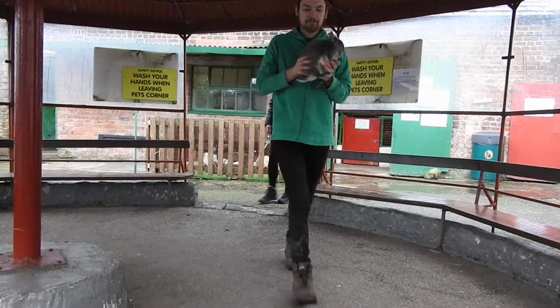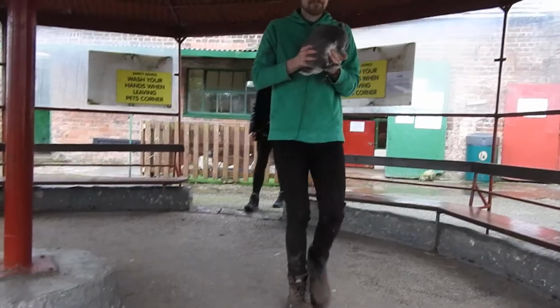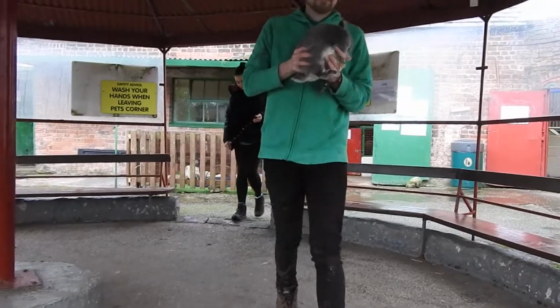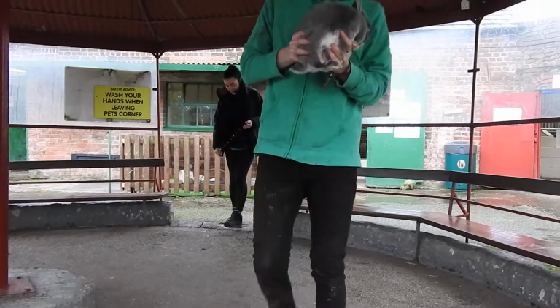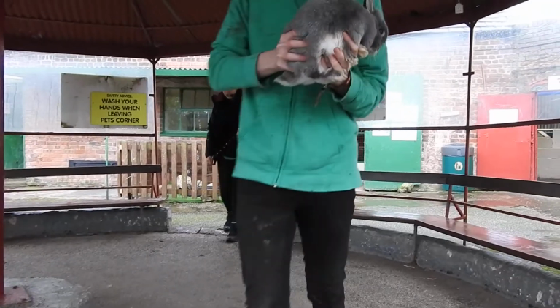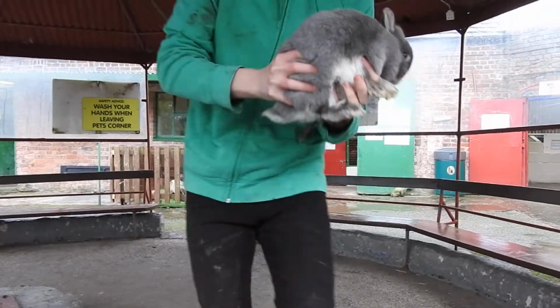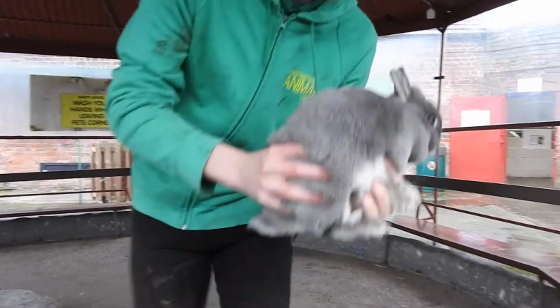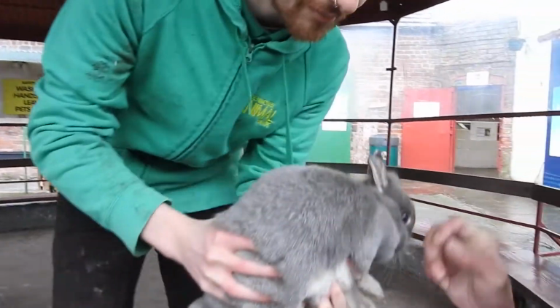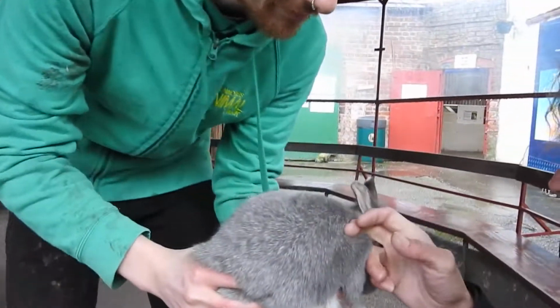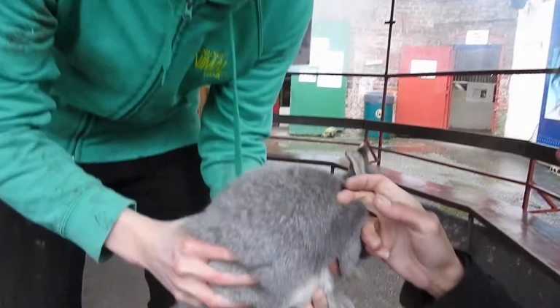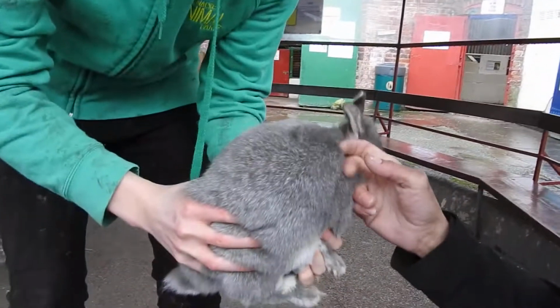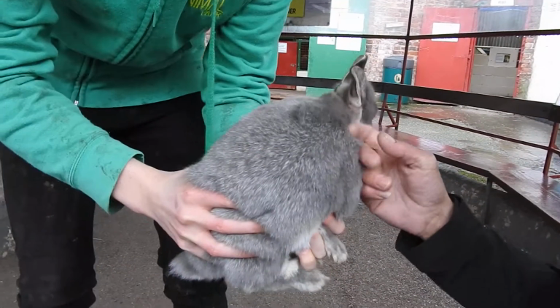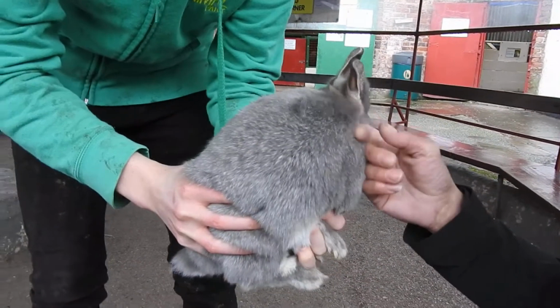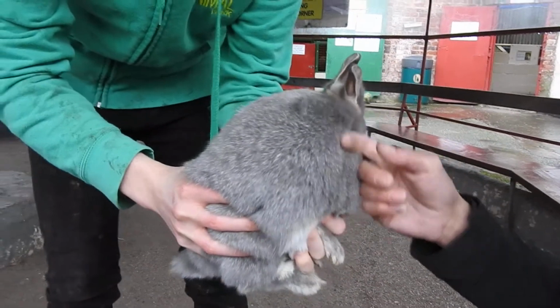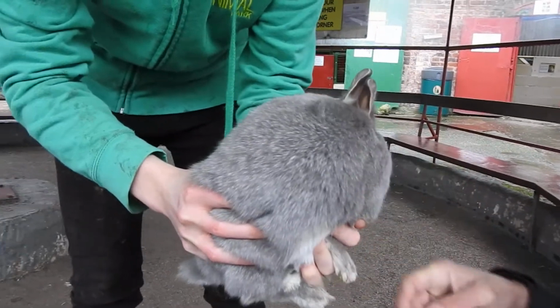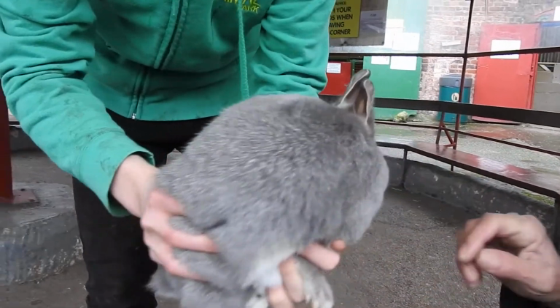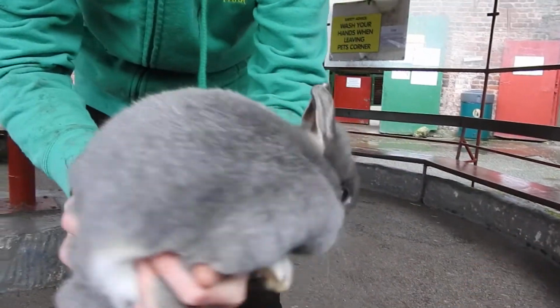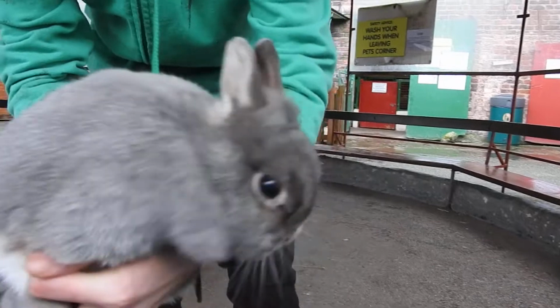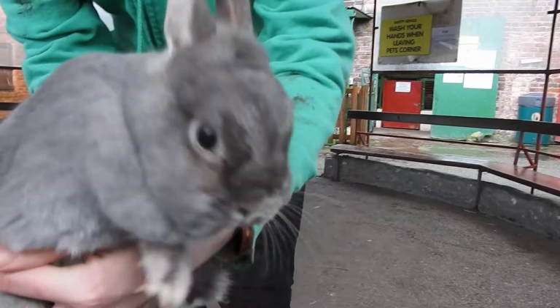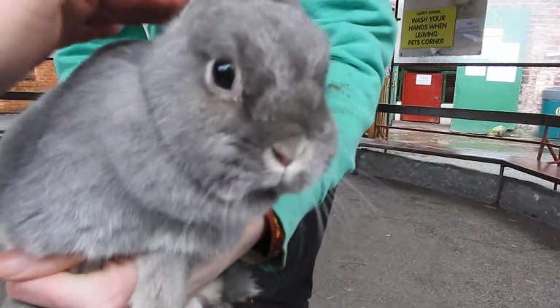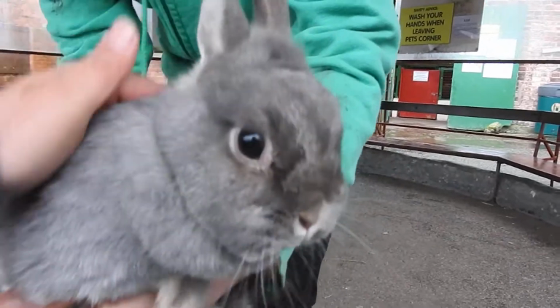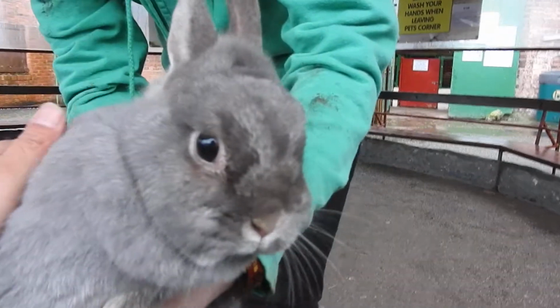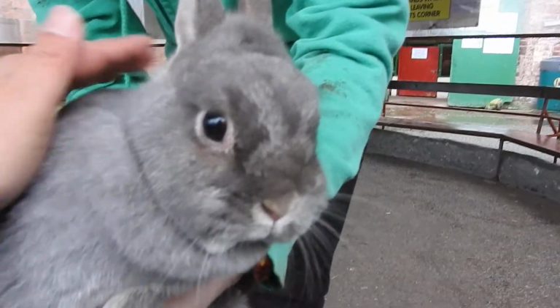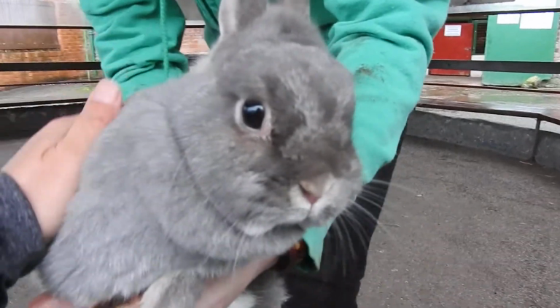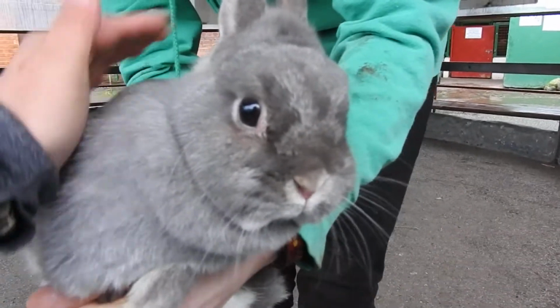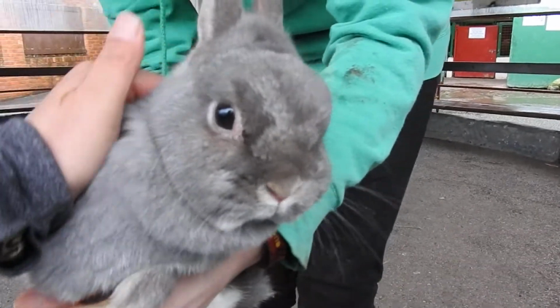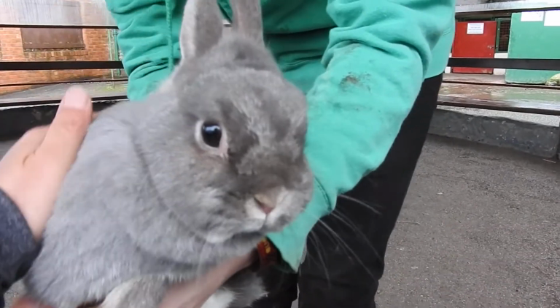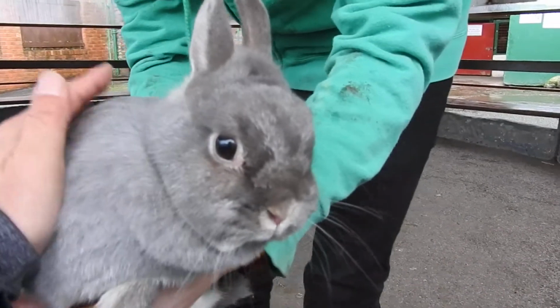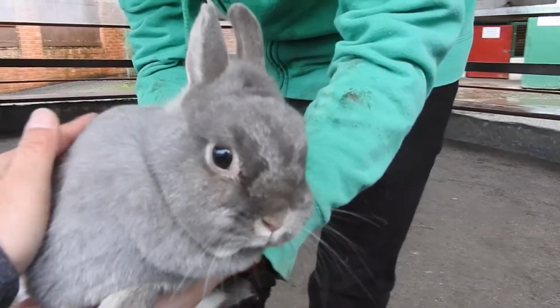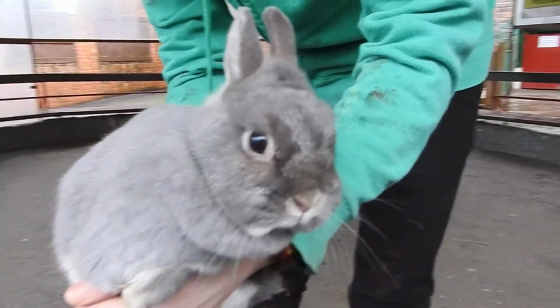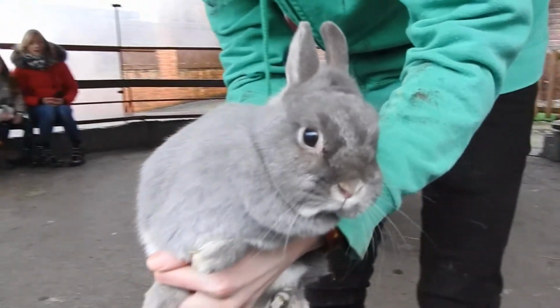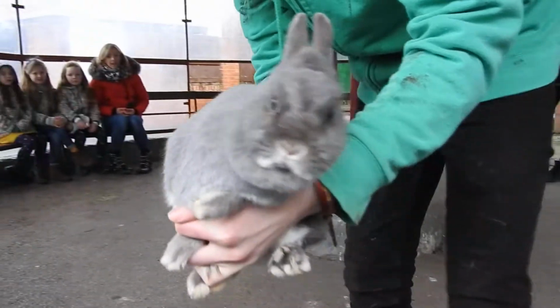Her big eyes and small ears. Usually you see rabbits with those big long floppy ears, but because she's a dwarf, her ears are always going to stay this small and upright.